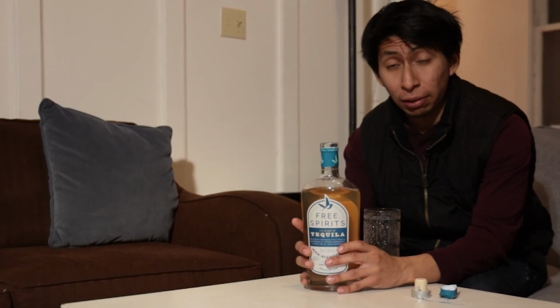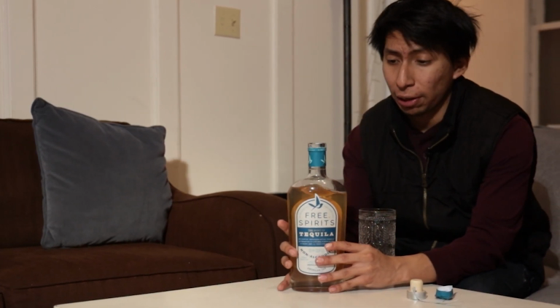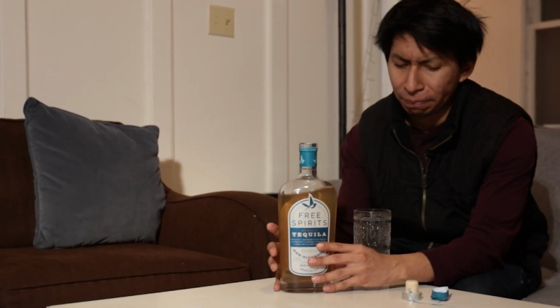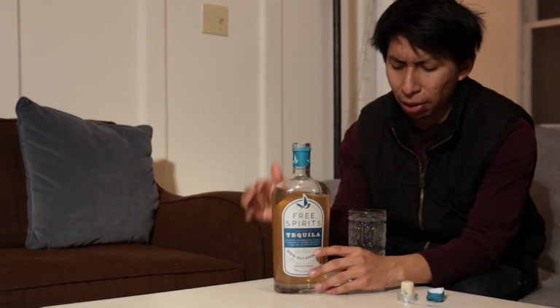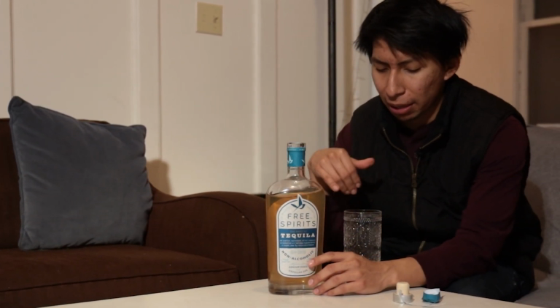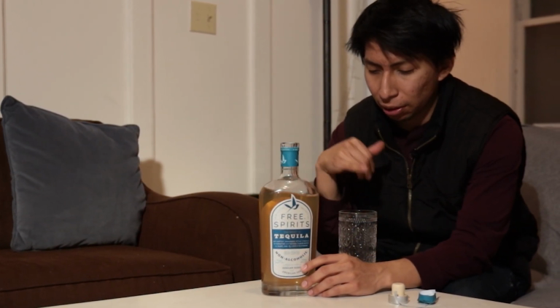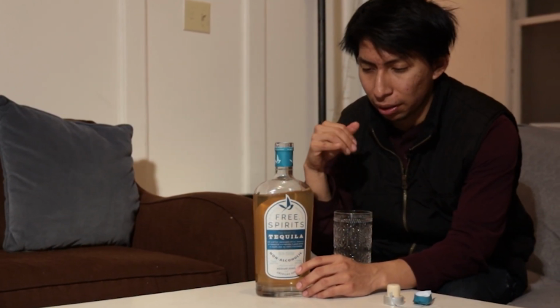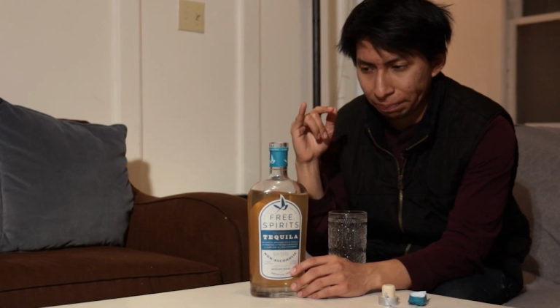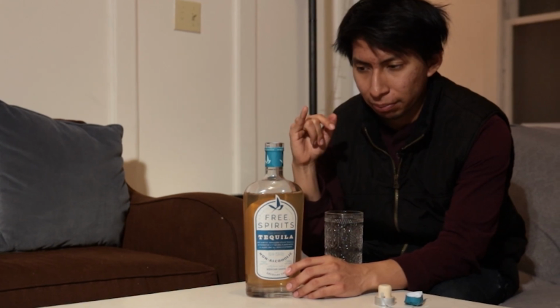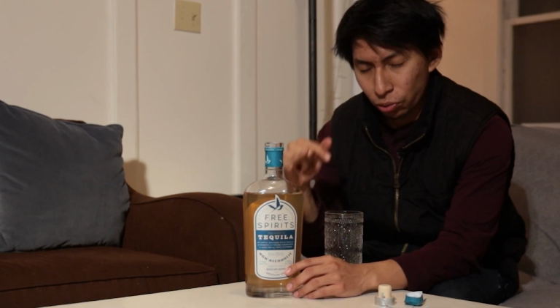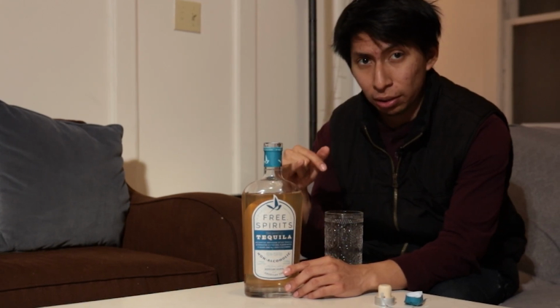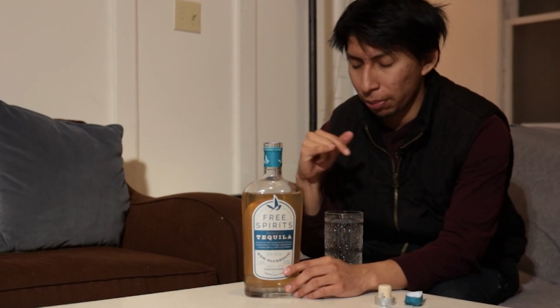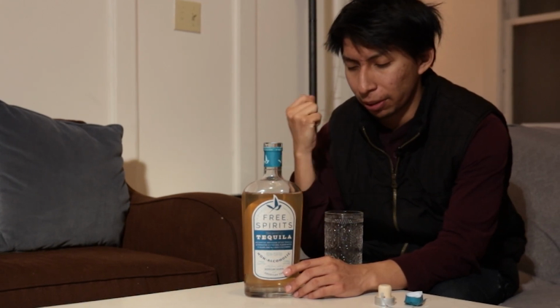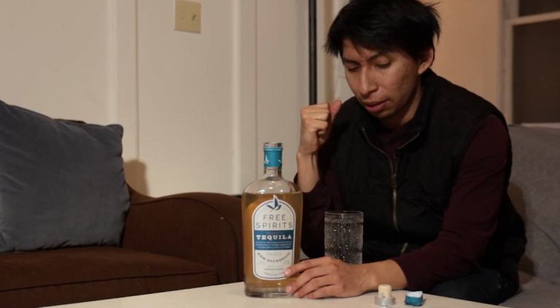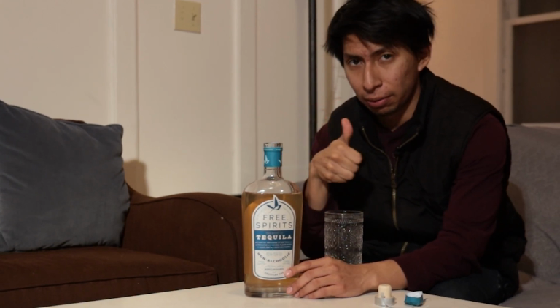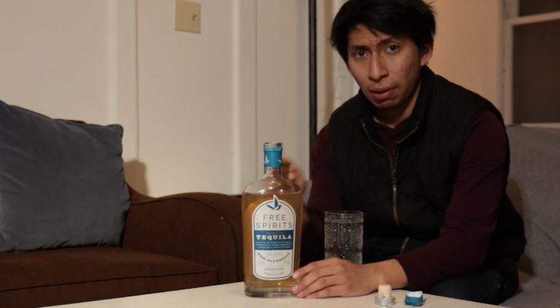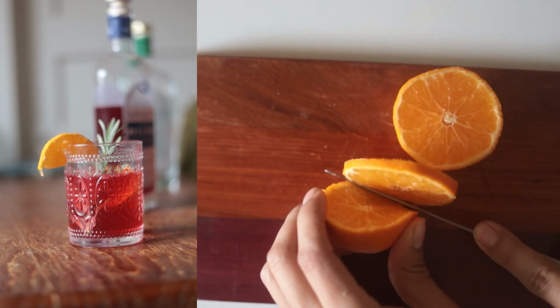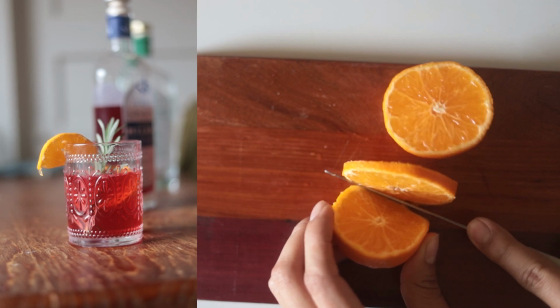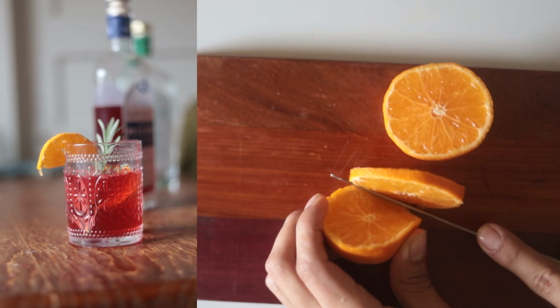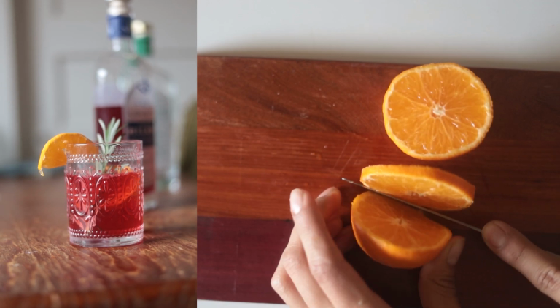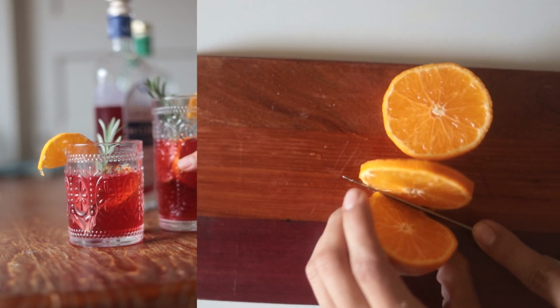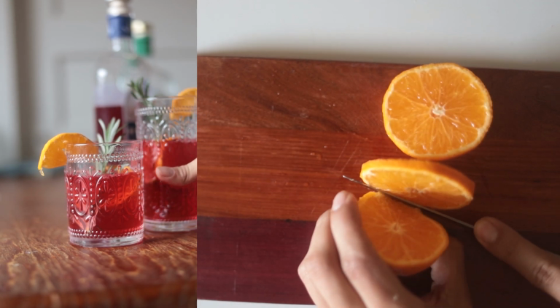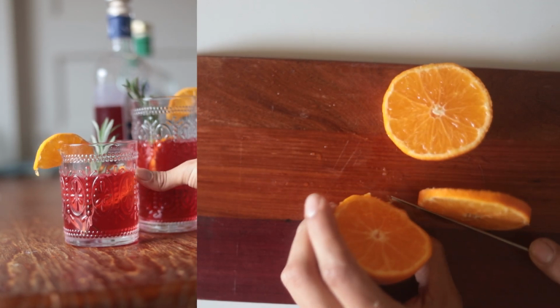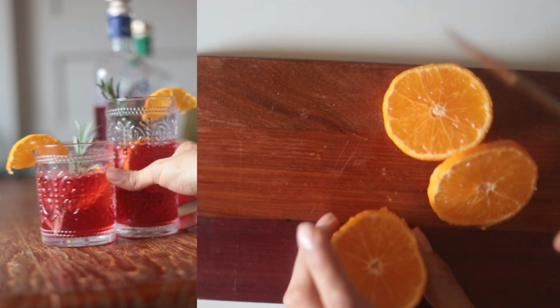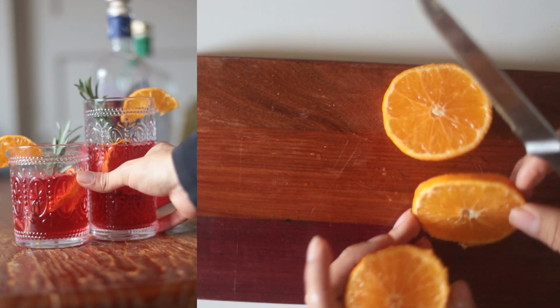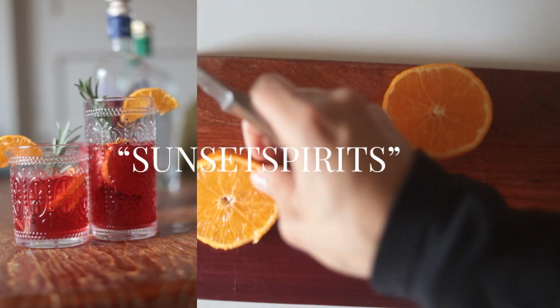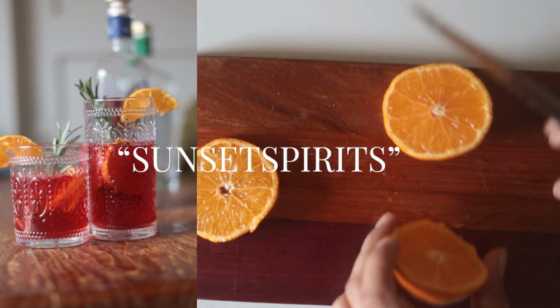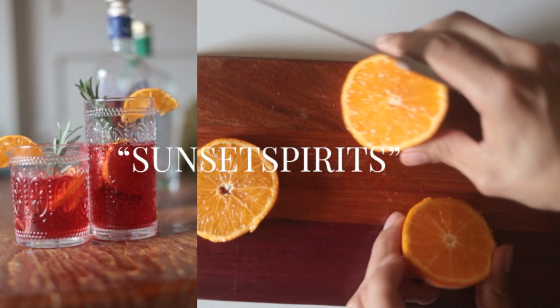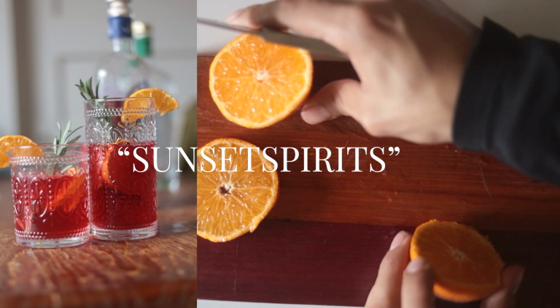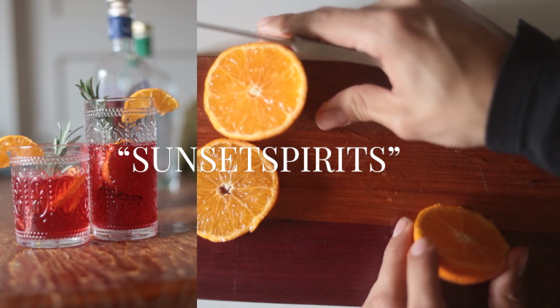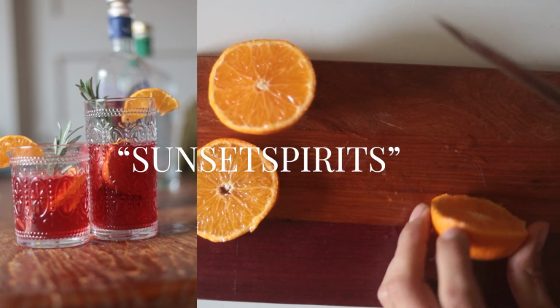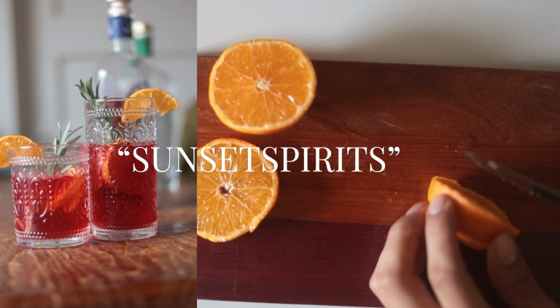Definitely go try it out — I'm gonna make a drink with this. Thank you Free Spirits for sending these out. Don't forget to use 'Sunset Spirits' for your discount code.